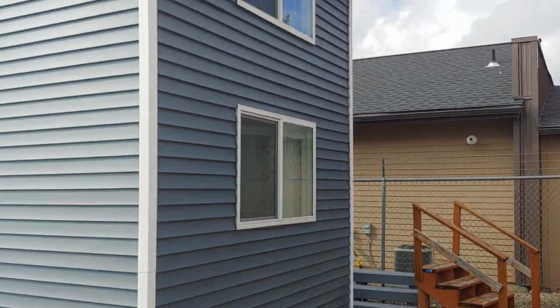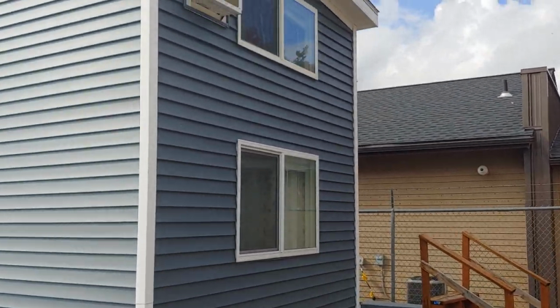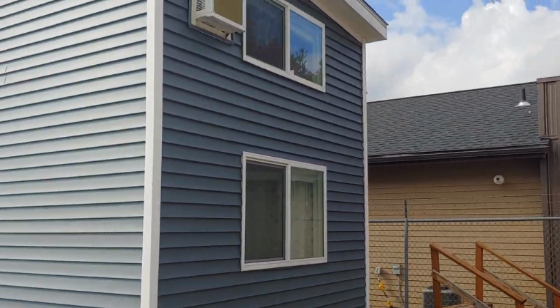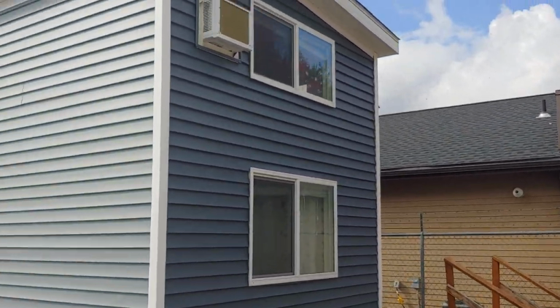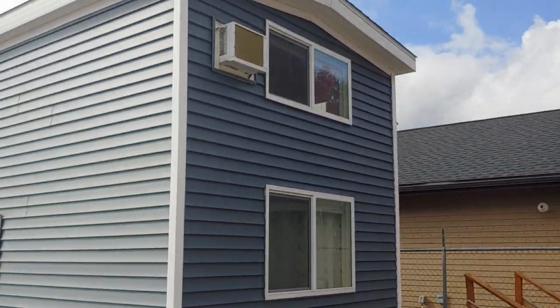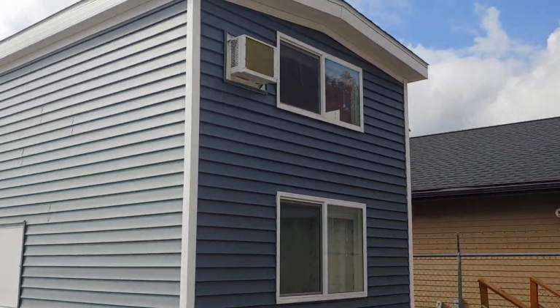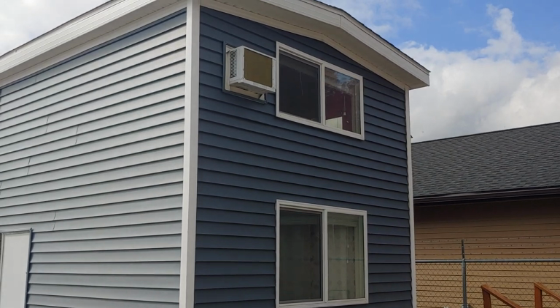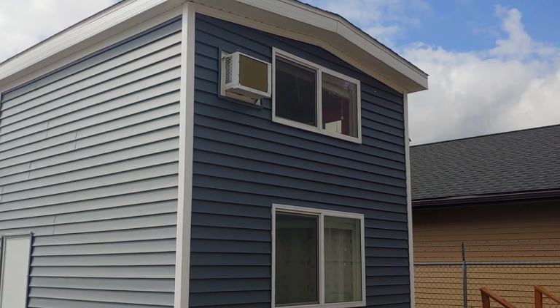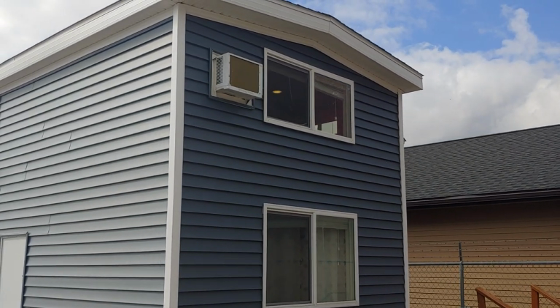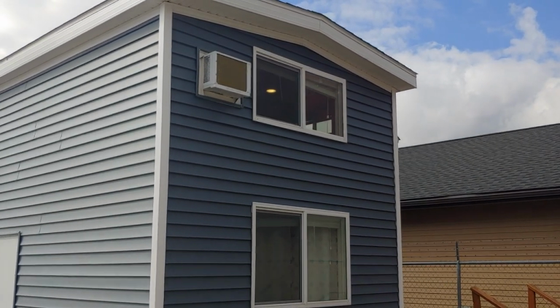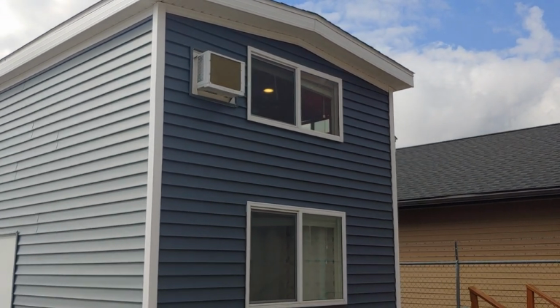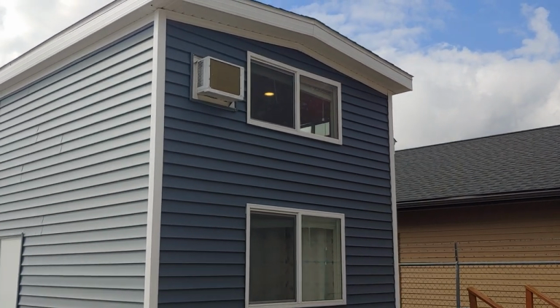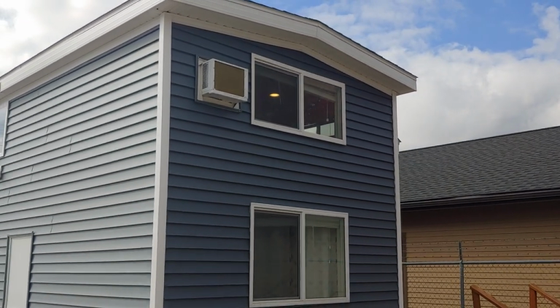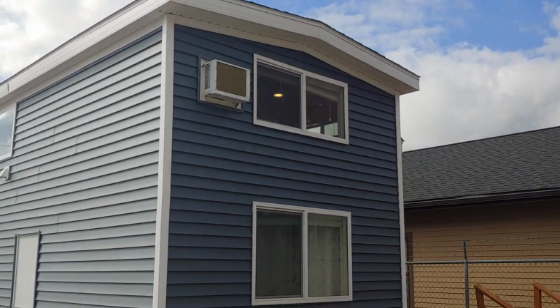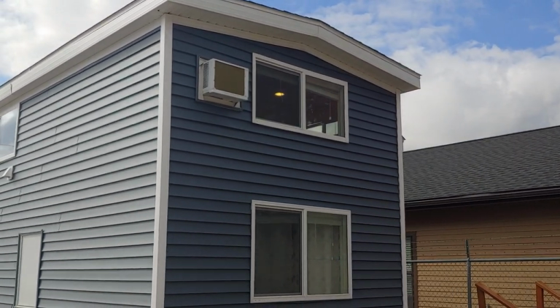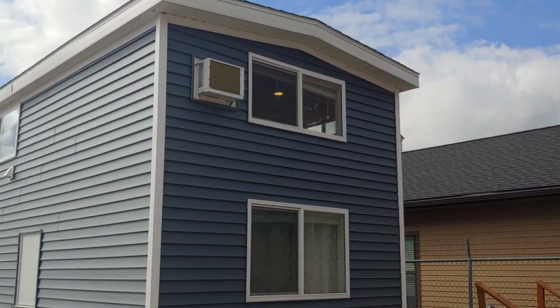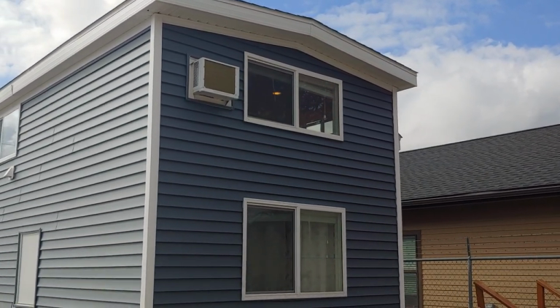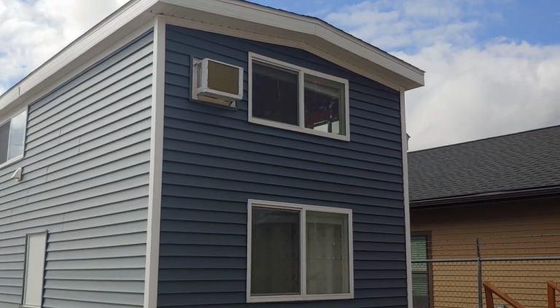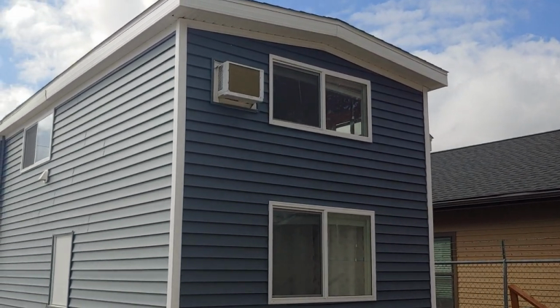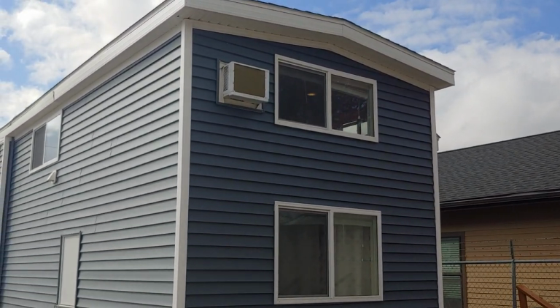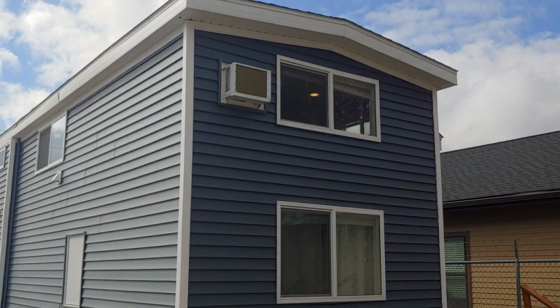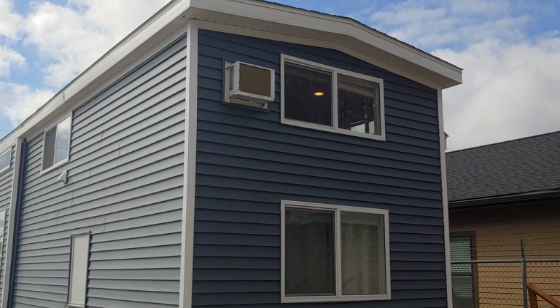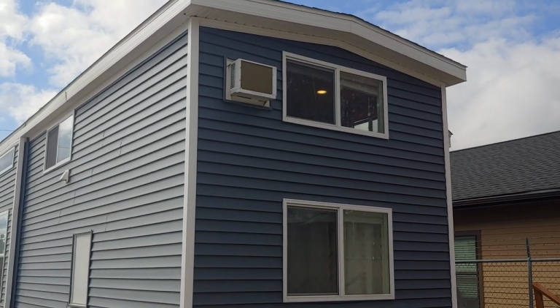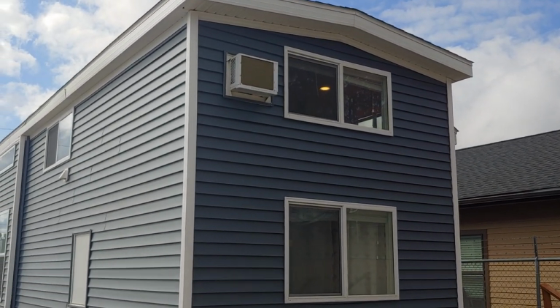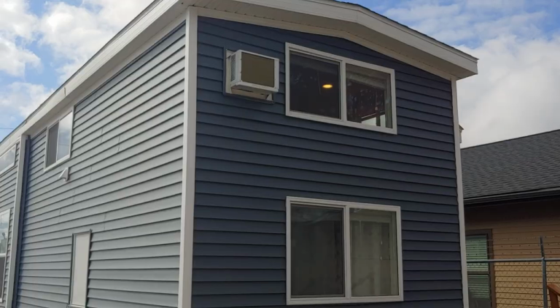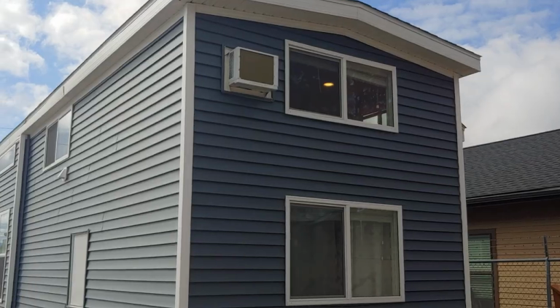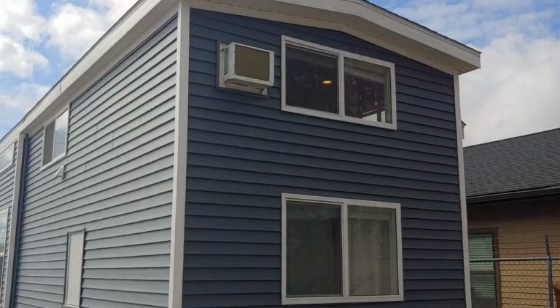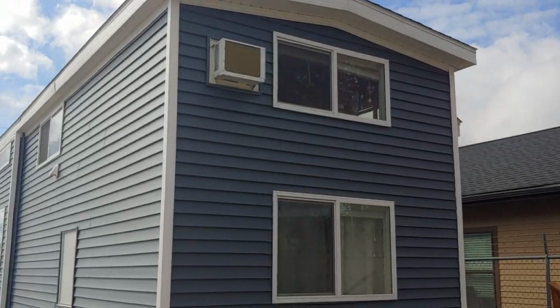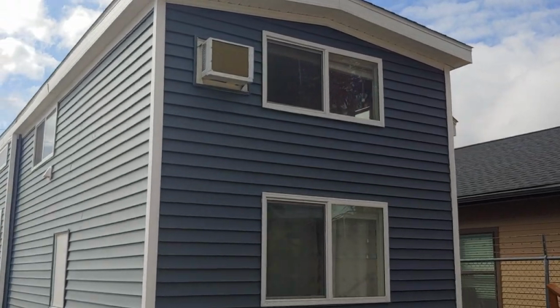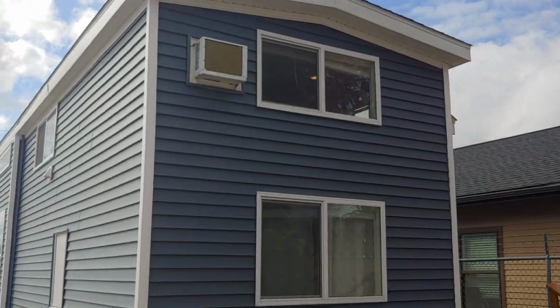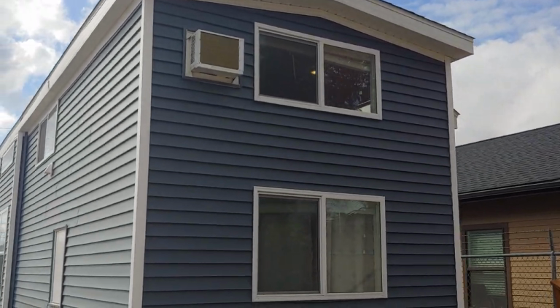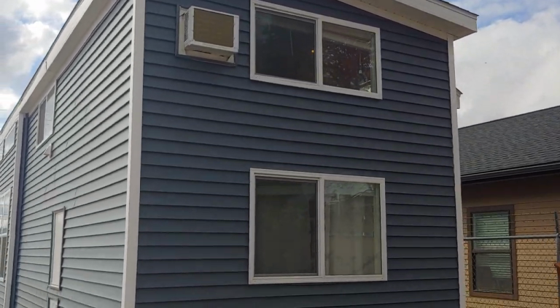Another thing I wanted to point out: the loft does have an air conditioner up there, so it's a secondary air conditioner in conjunction with the central air conditioning unit.